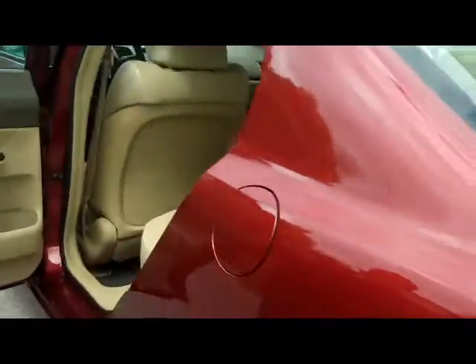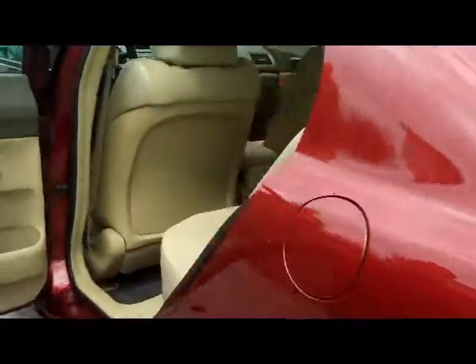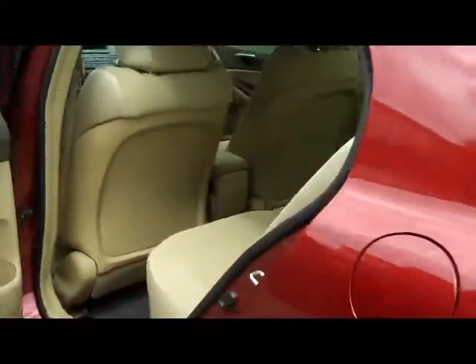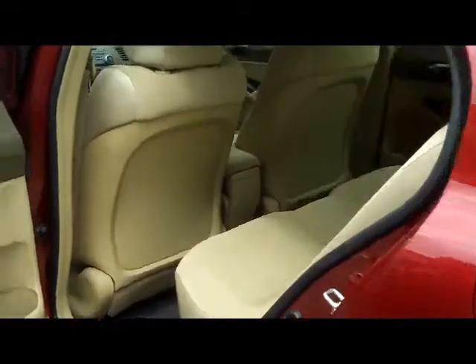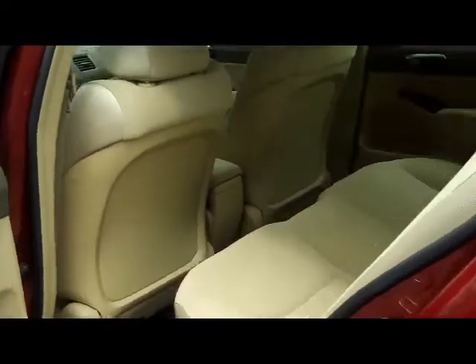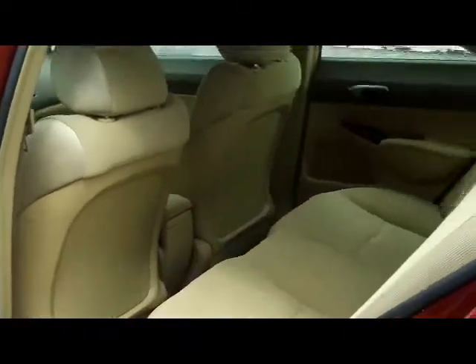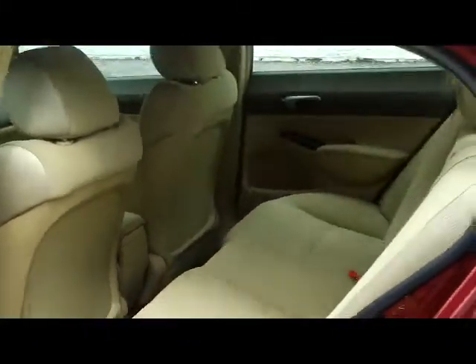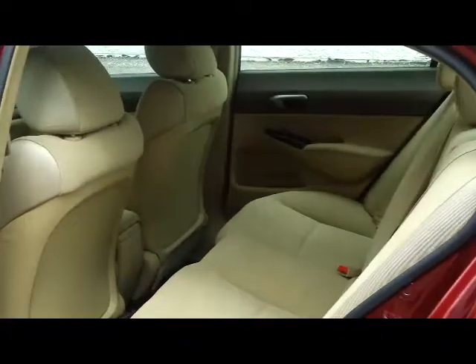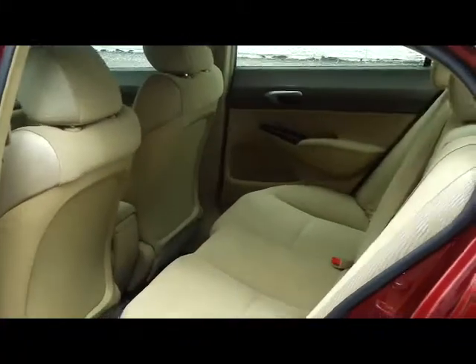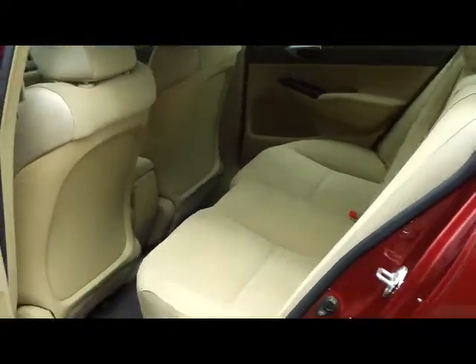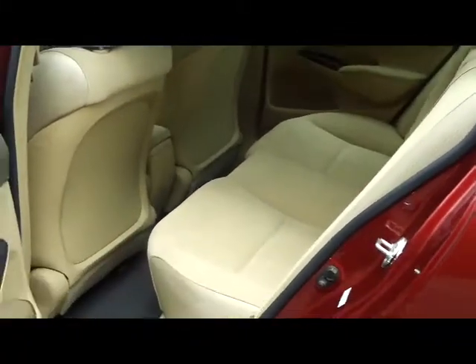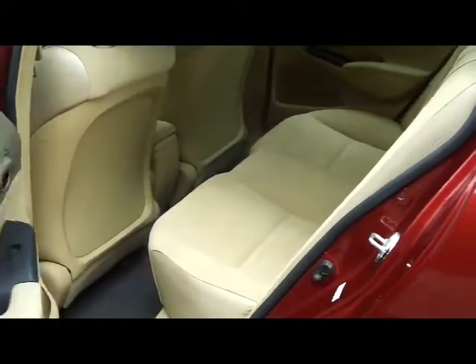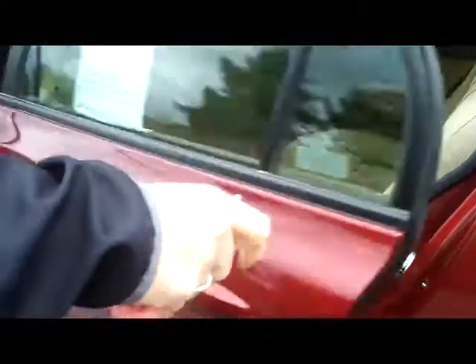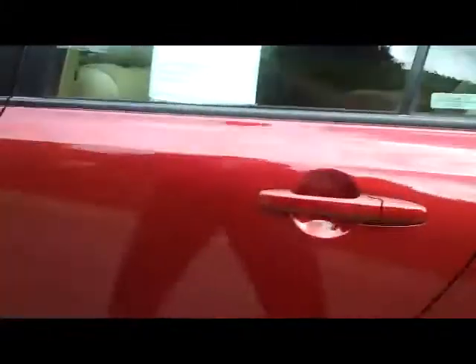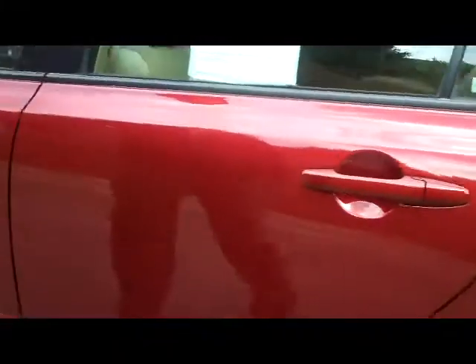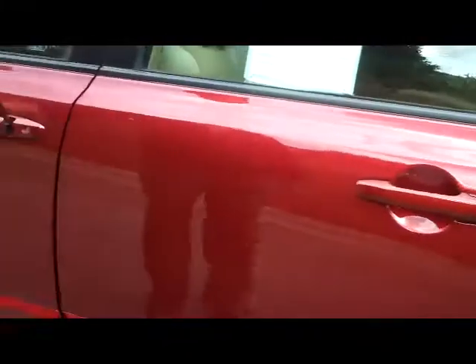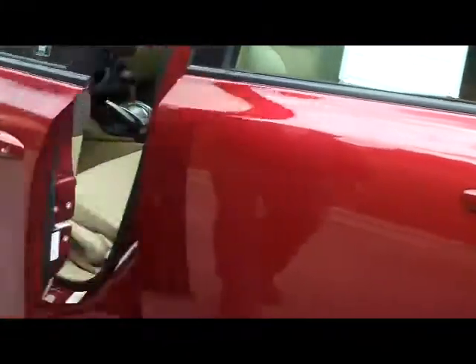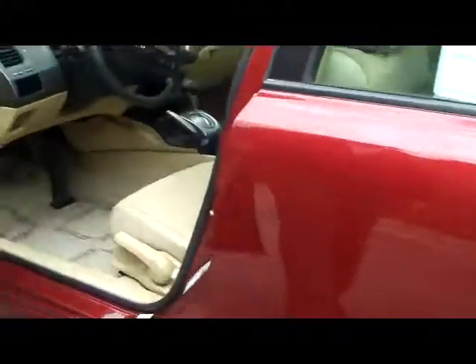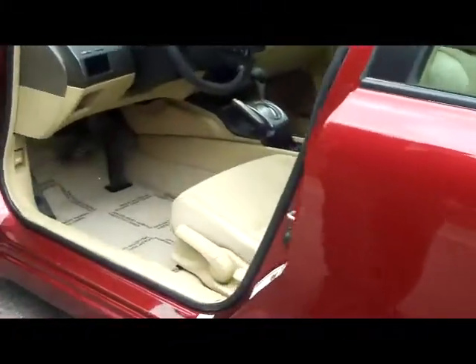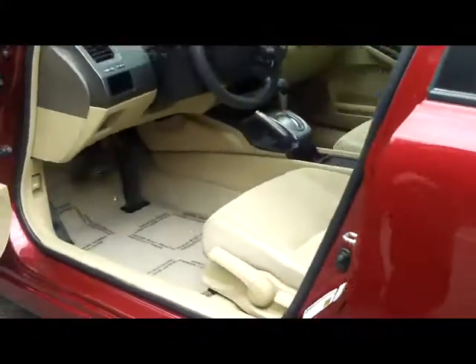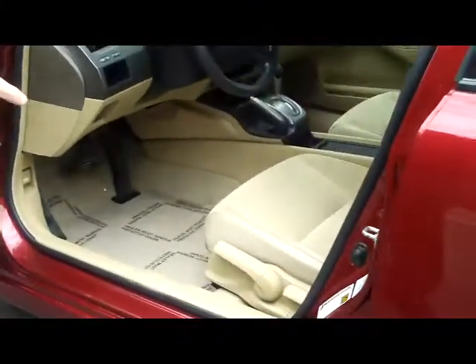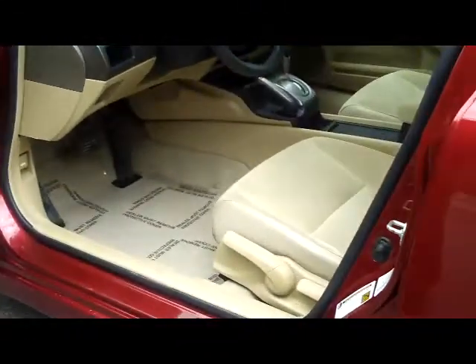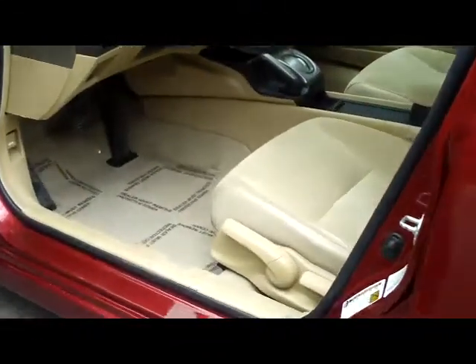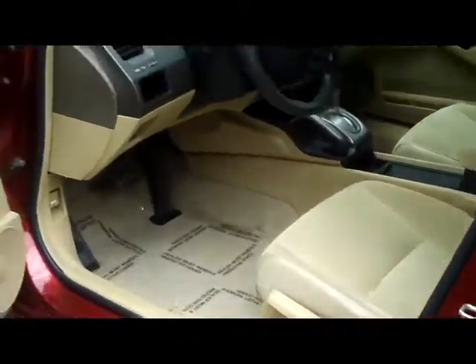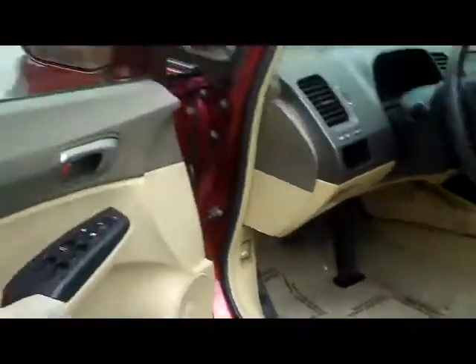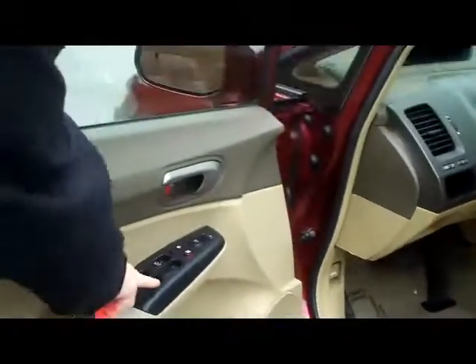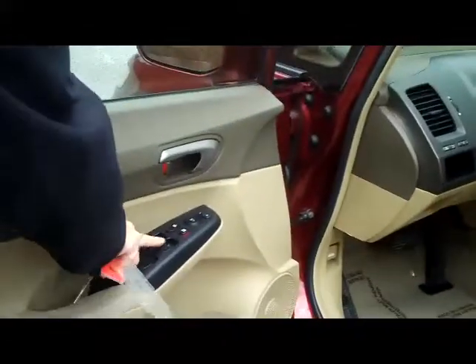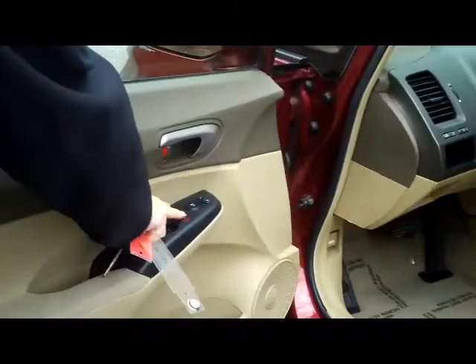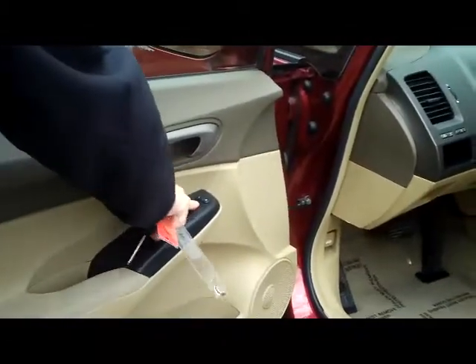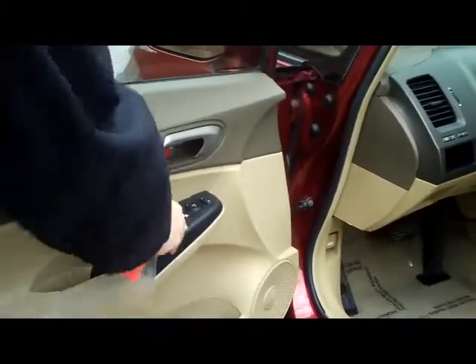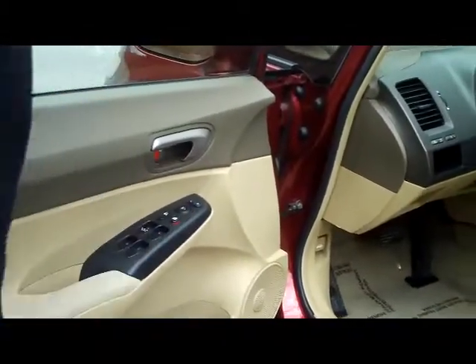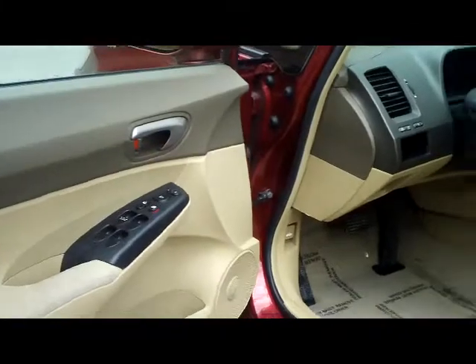Seating for up to five, flat floor, lots of leg room. You have the height adjustment on the driver's seat, power windows, locks, and power mirror.